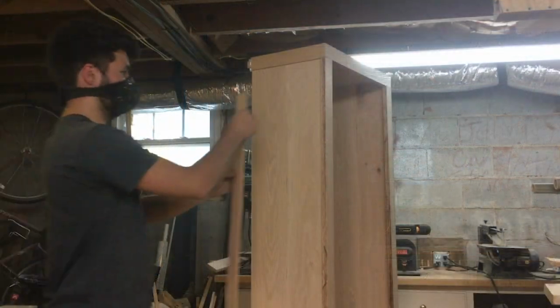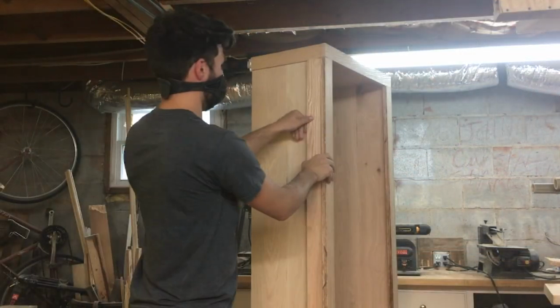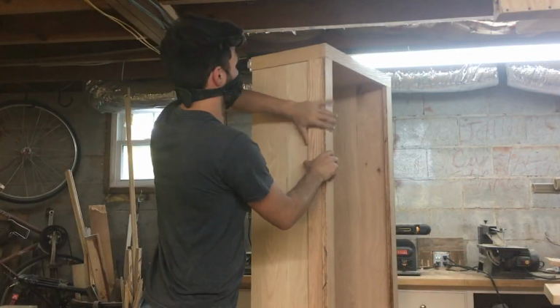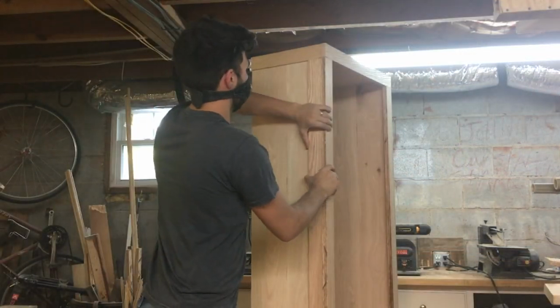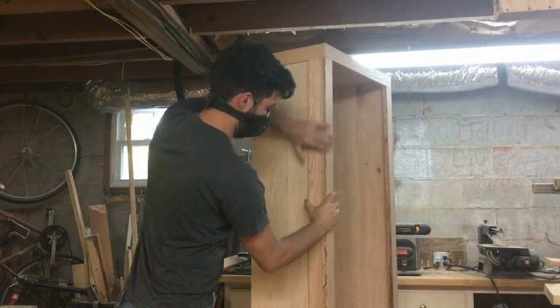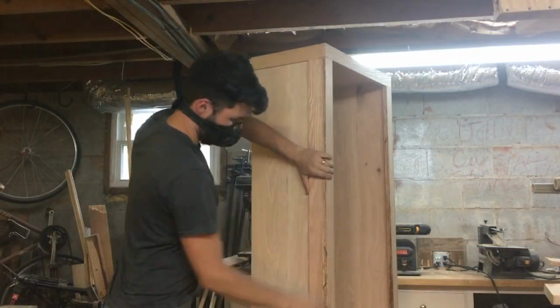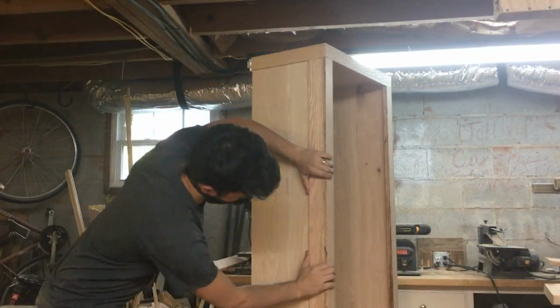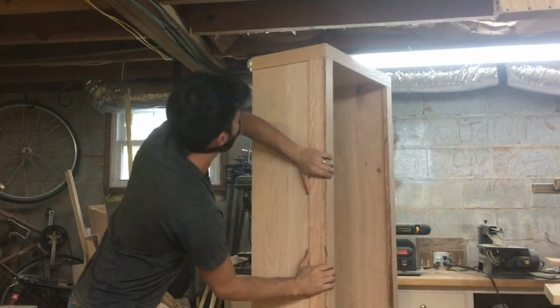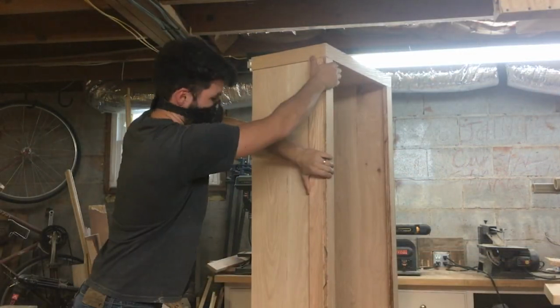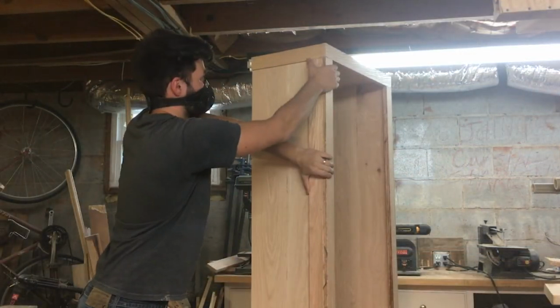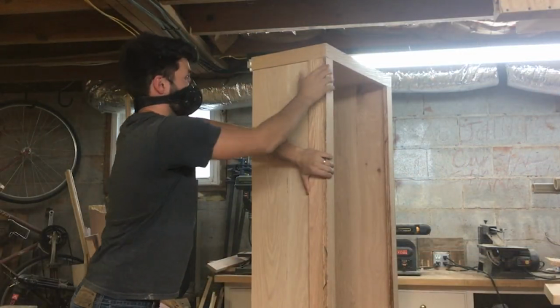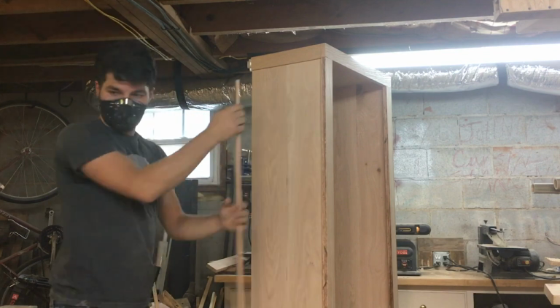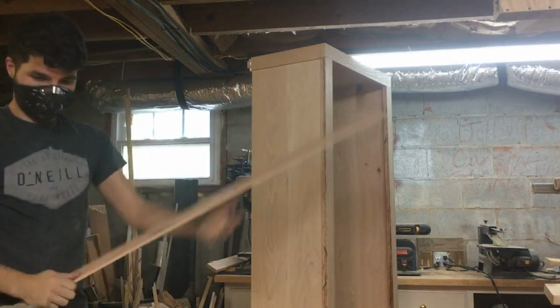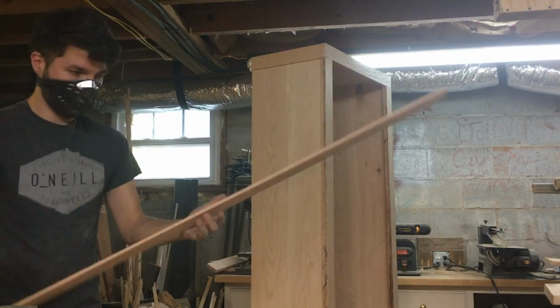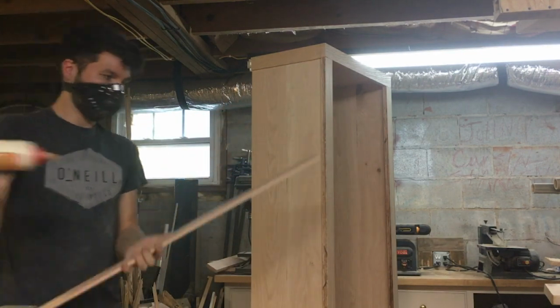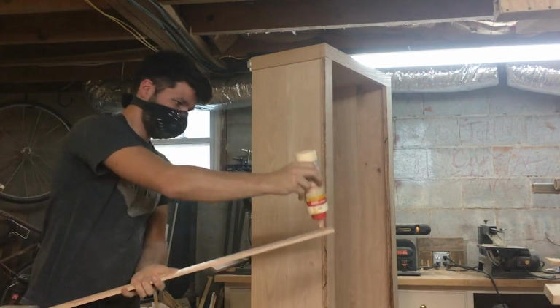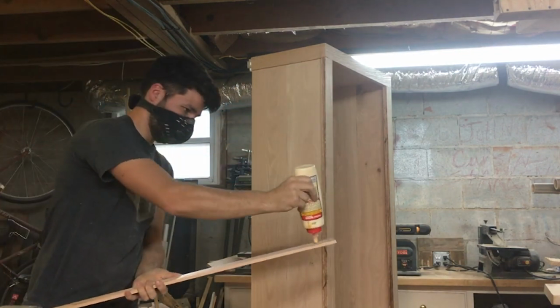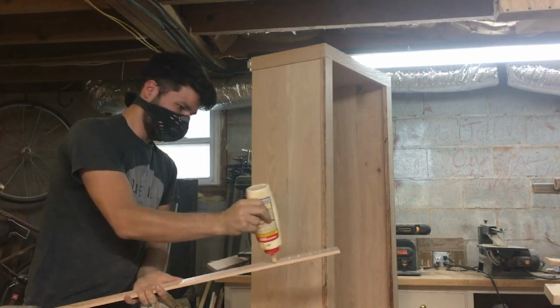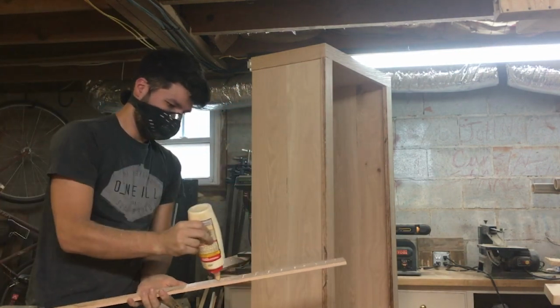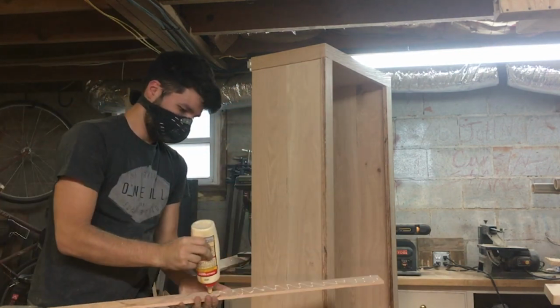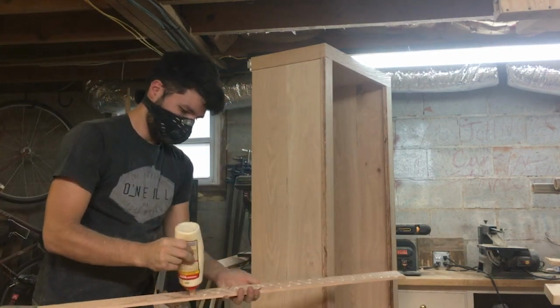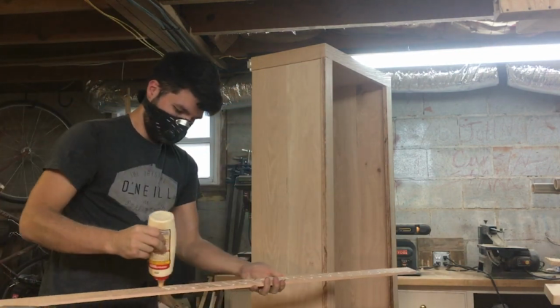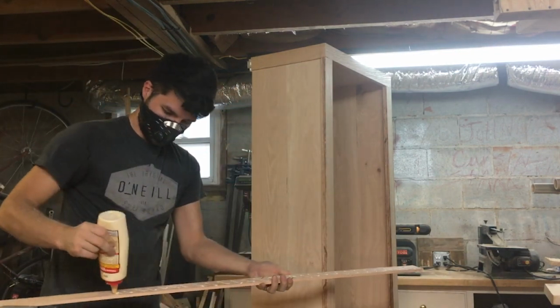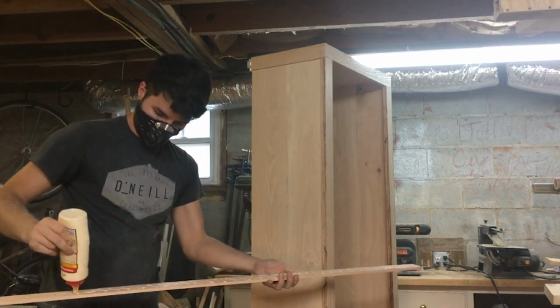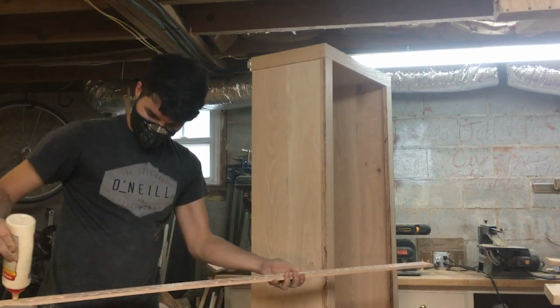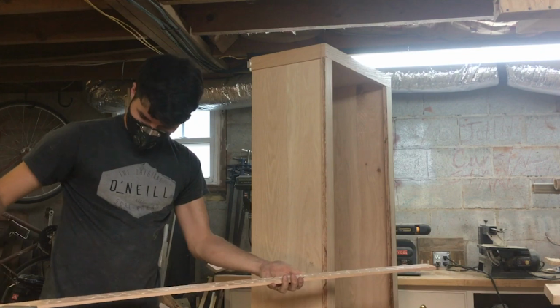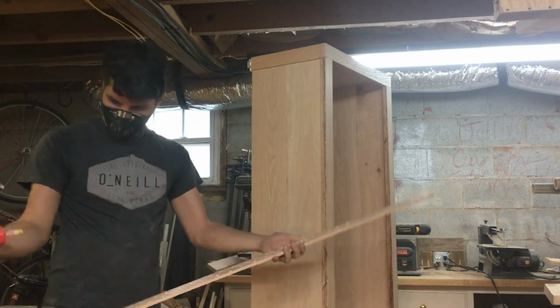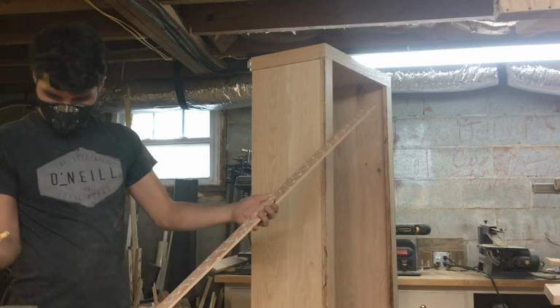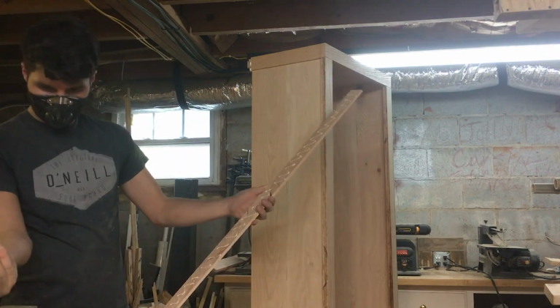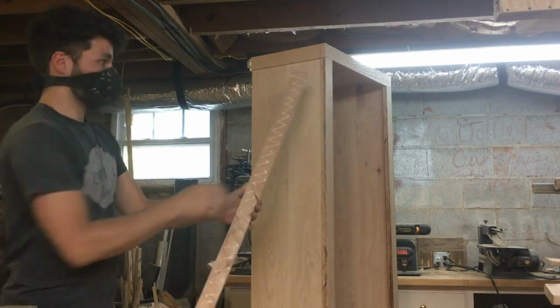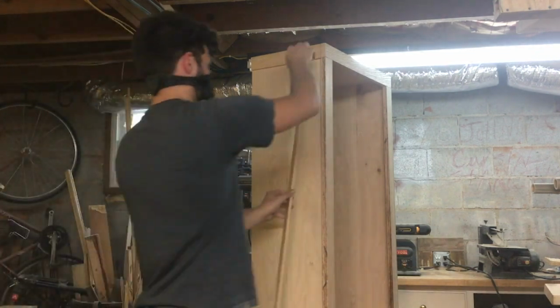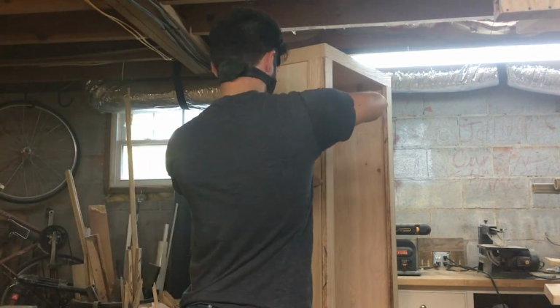Alright, now I'm gonna start framing up the trim around the gun cabinet. I will put some wood glue on this and then tack it with some brad nails just to hold it until the glue dries. The glue will do most of the strength in holding the wood together.